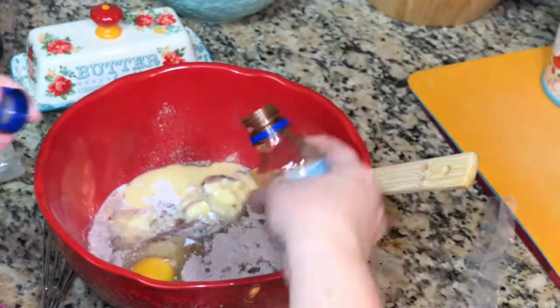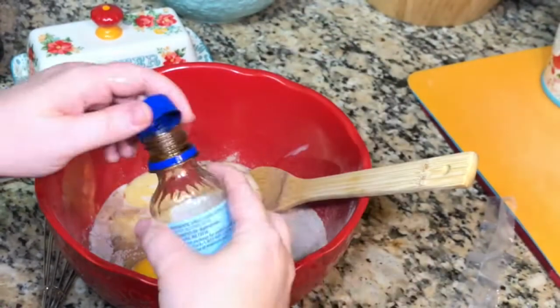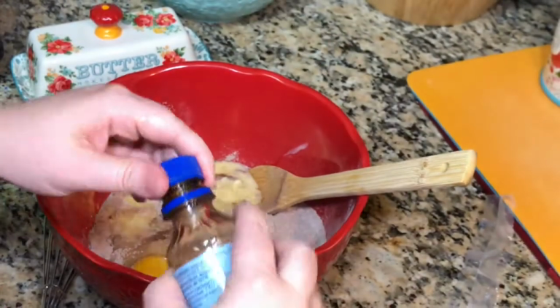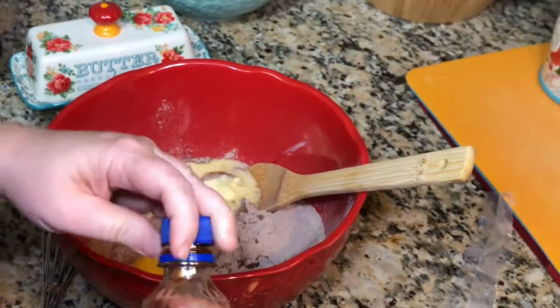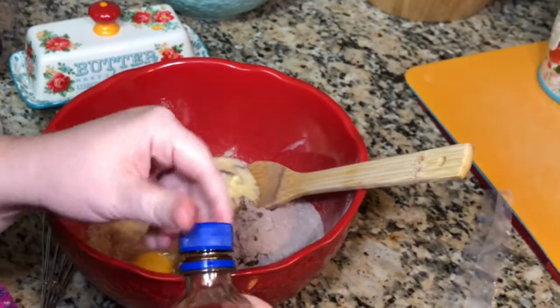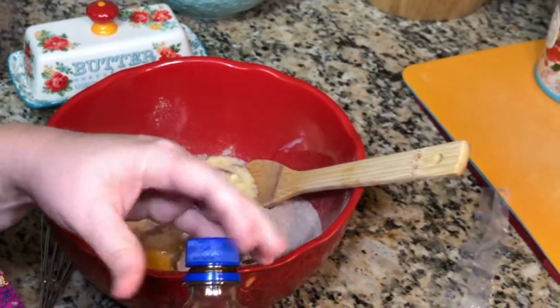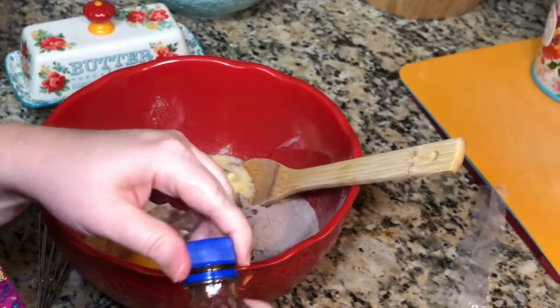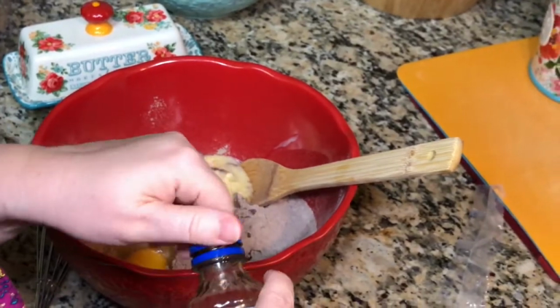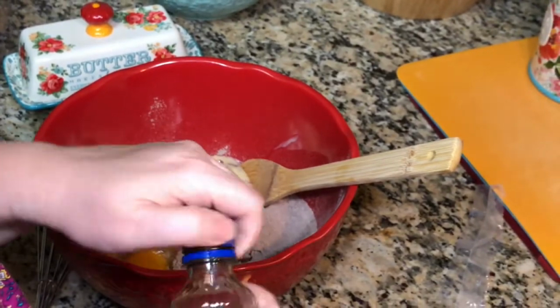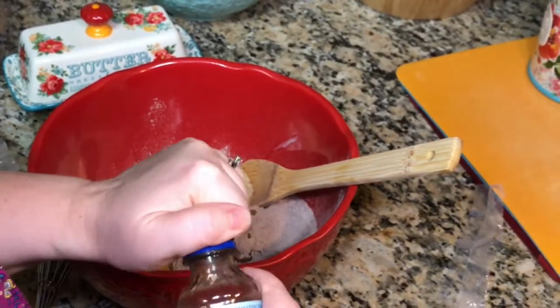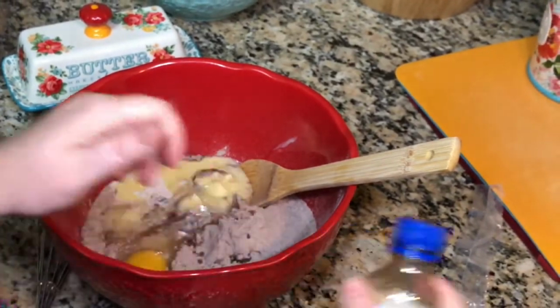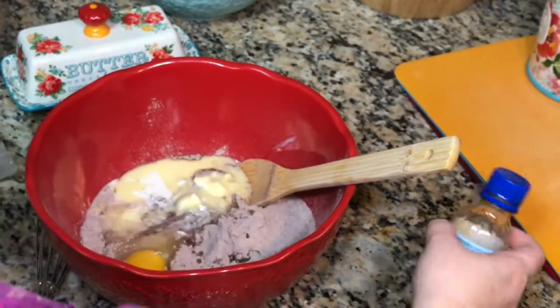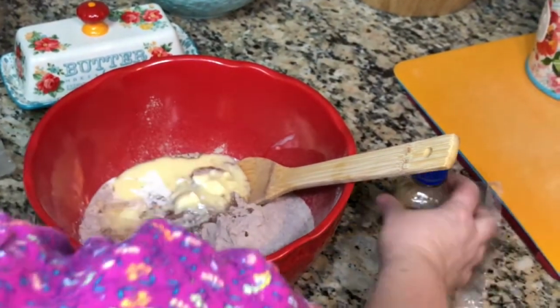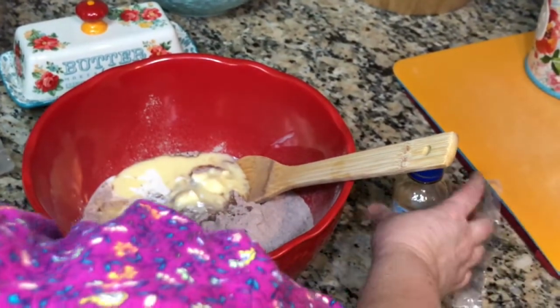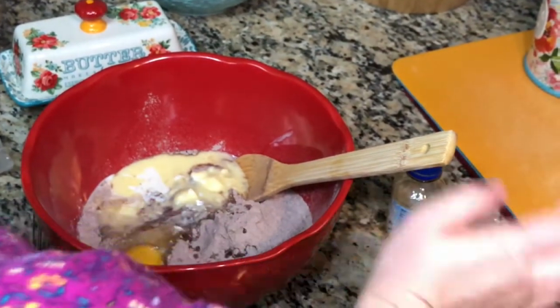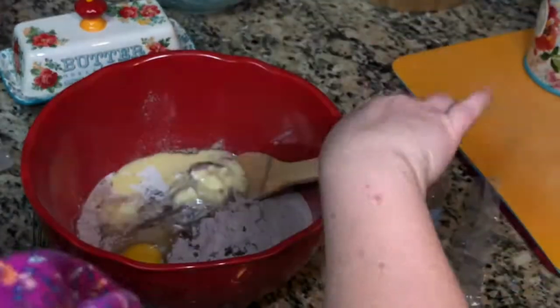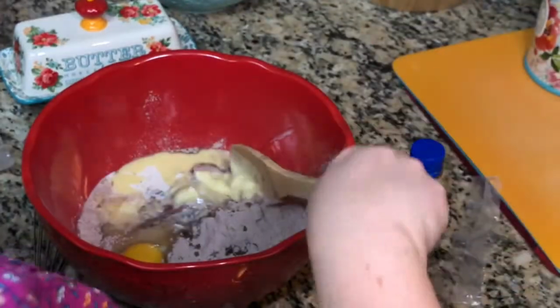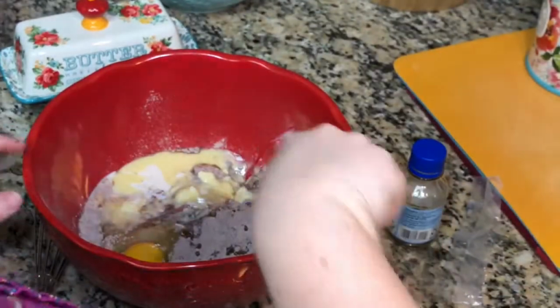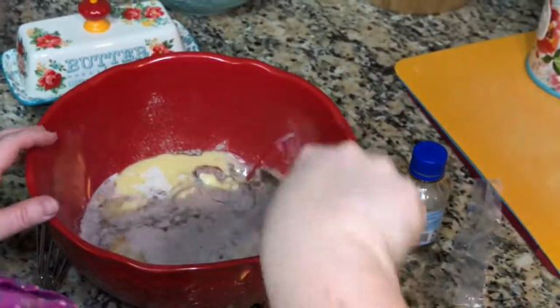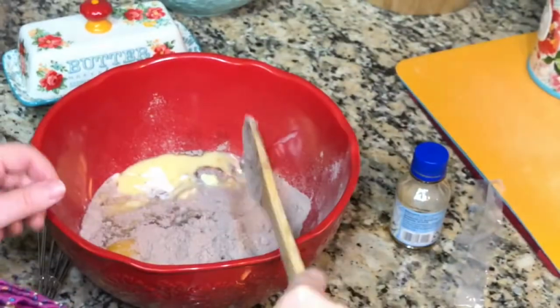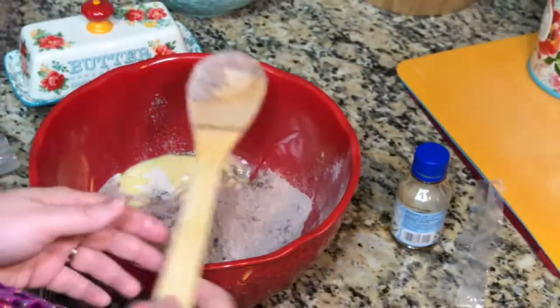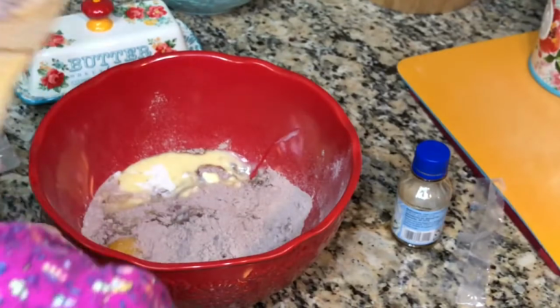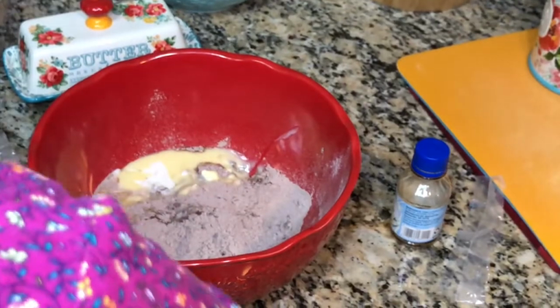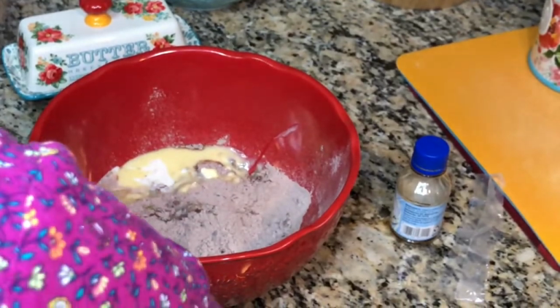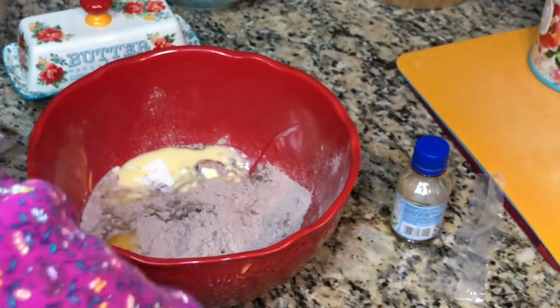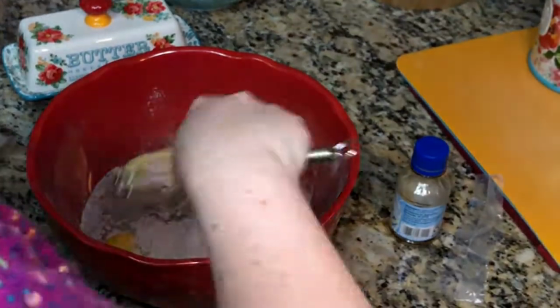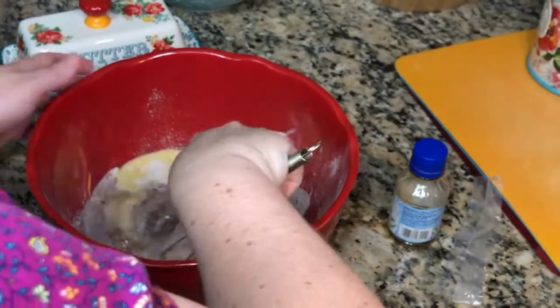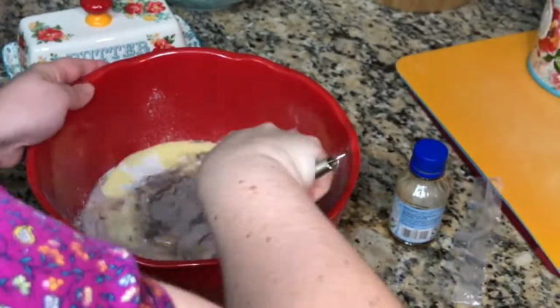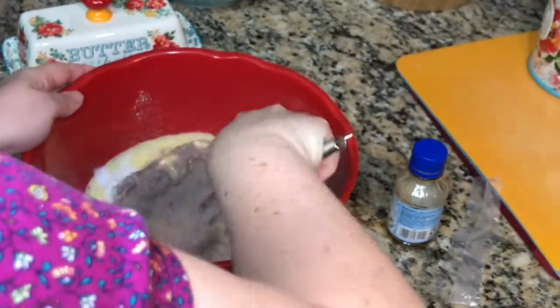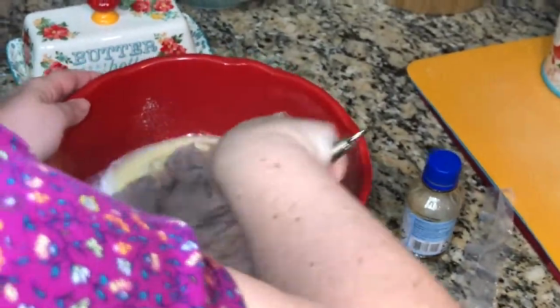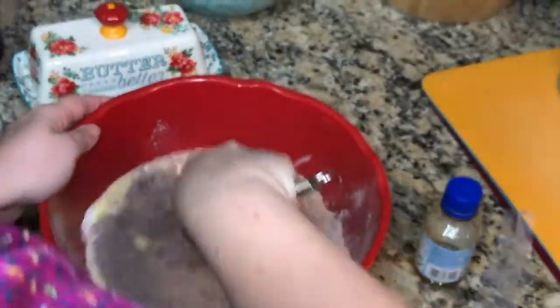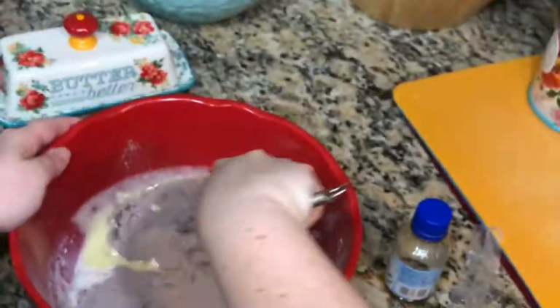If you are doing this with a strawberry cake mix — which I highly recommend — omit the vanilla. Anyway, I'm going to start off by just whisking this together.